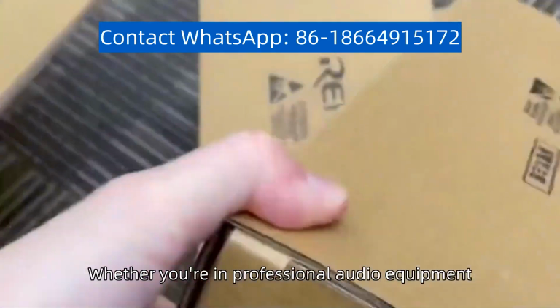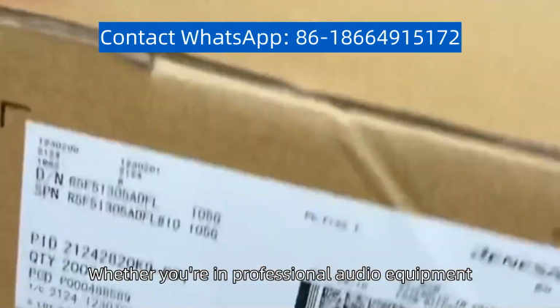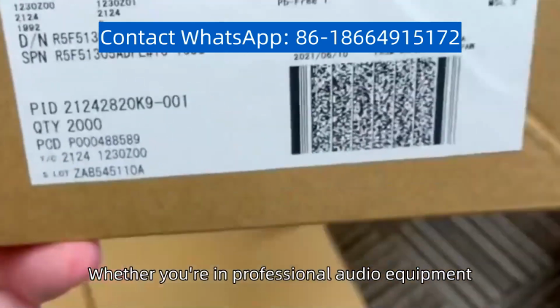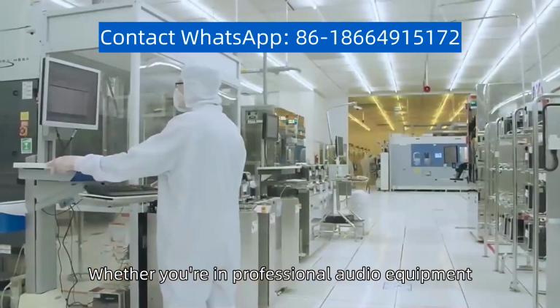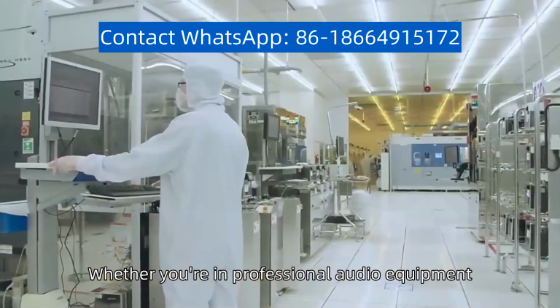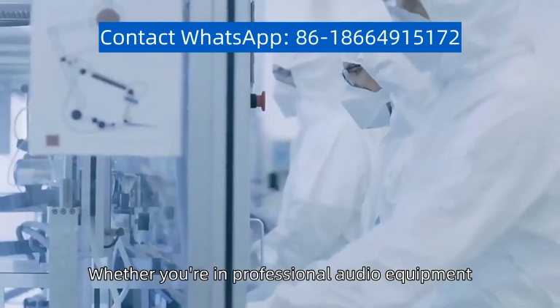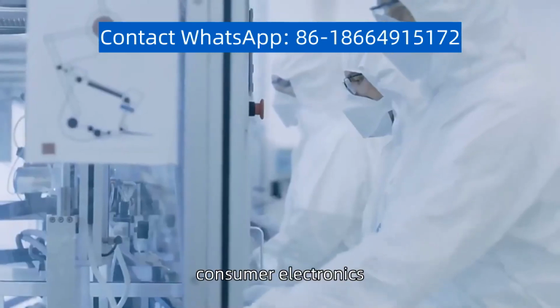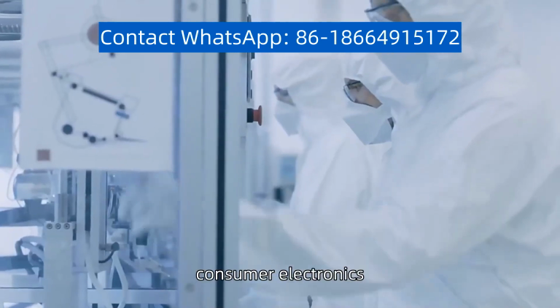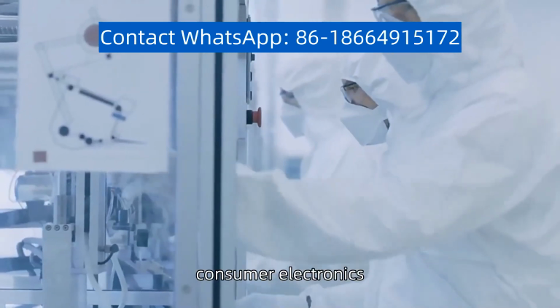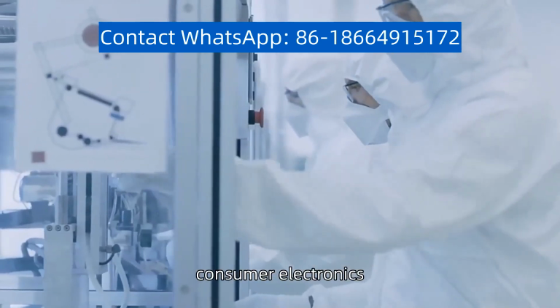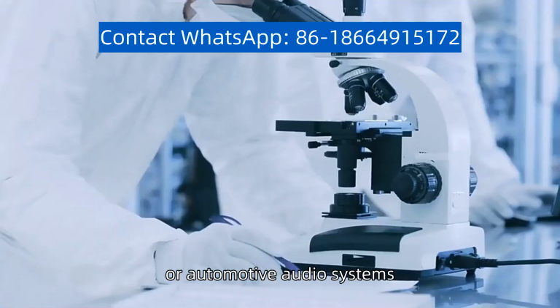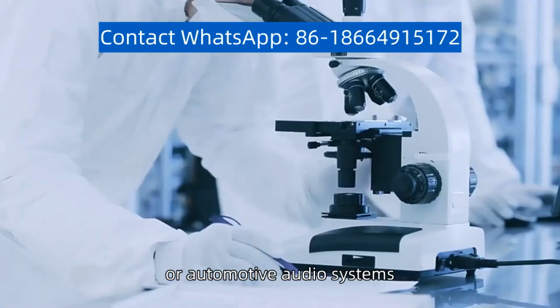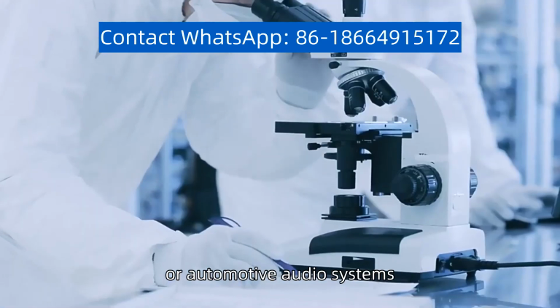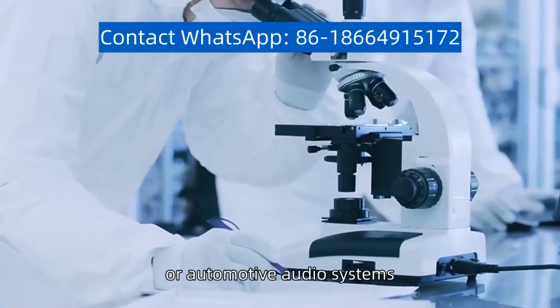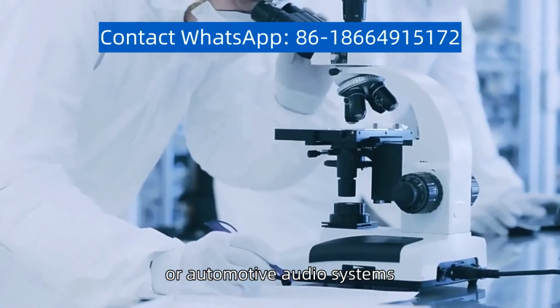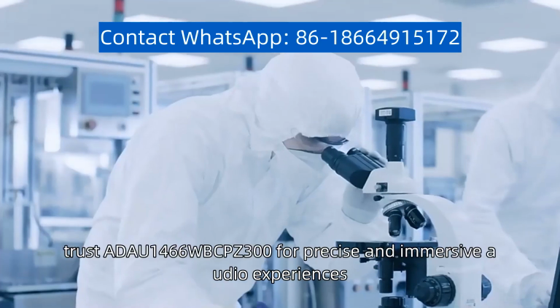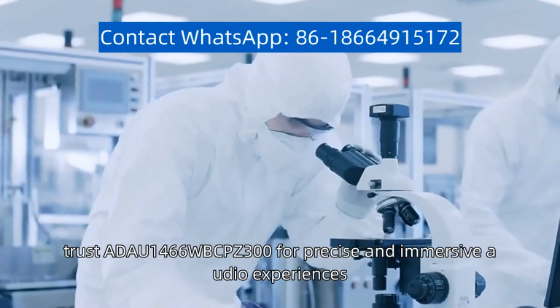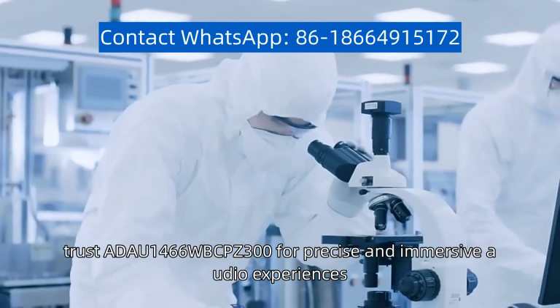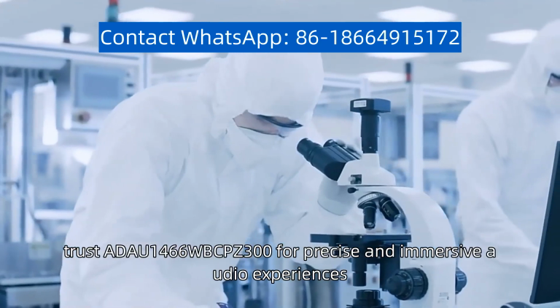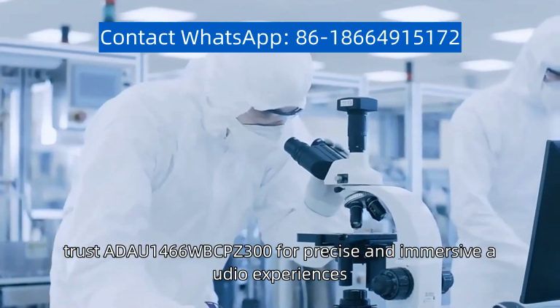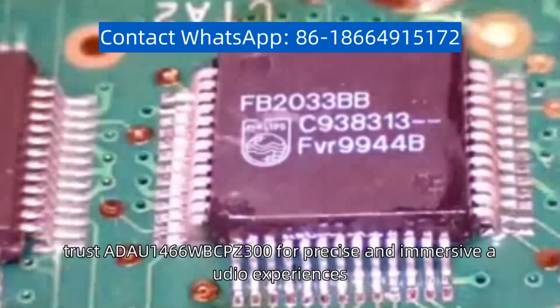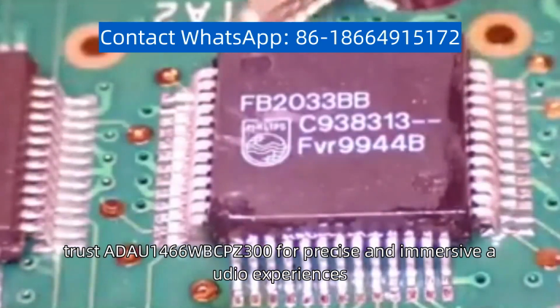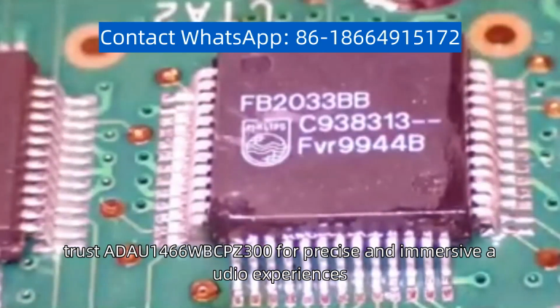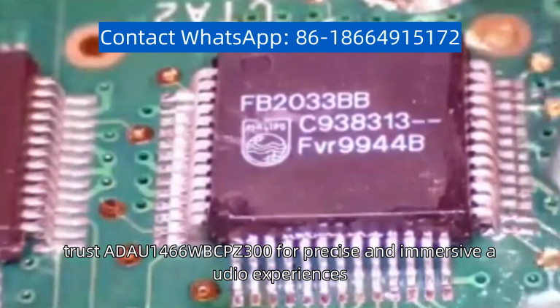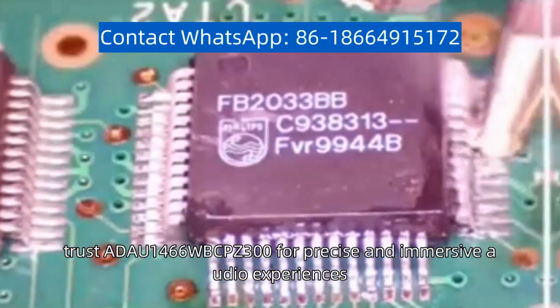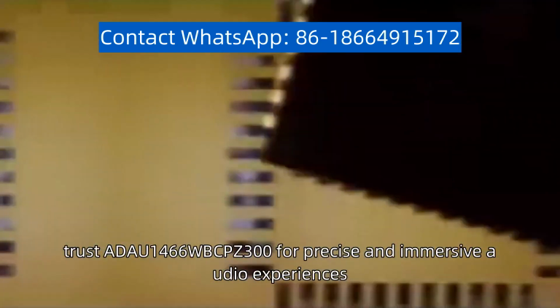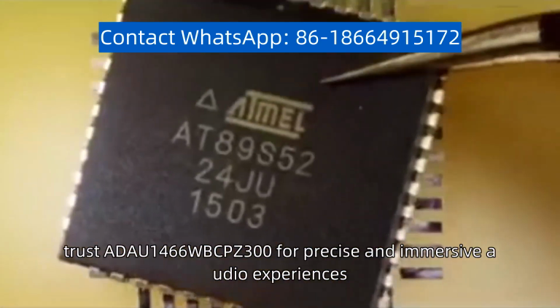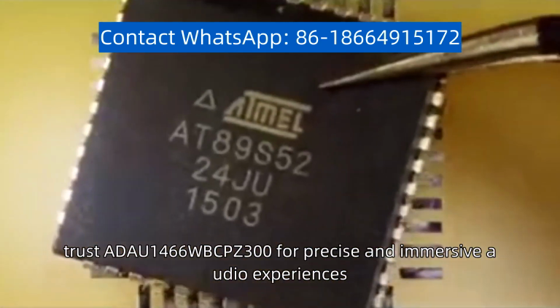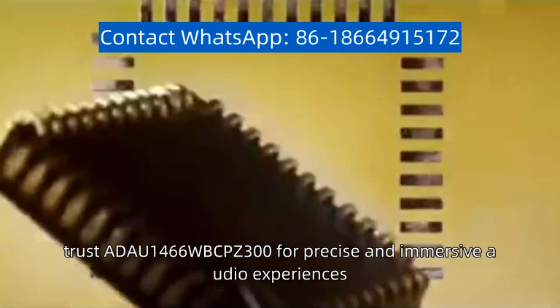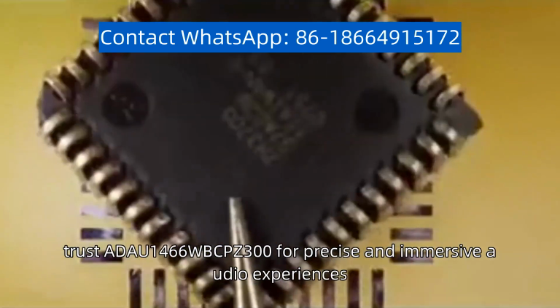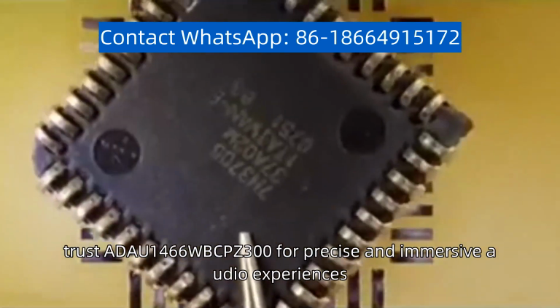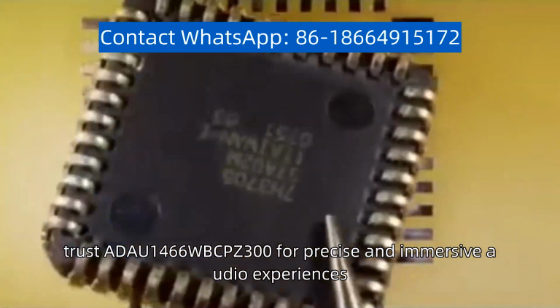Whether you are in professional audio equipment, consumer electronics, or automotive audio systems, trust ADA-U1466WBC-PZ300 for precise and immersive audio experiences.